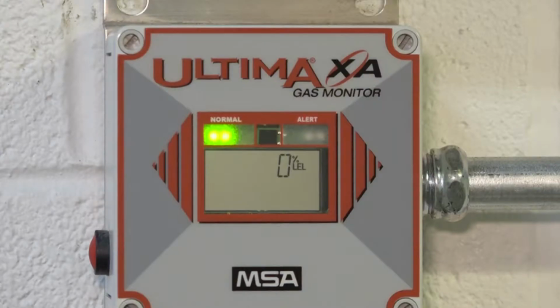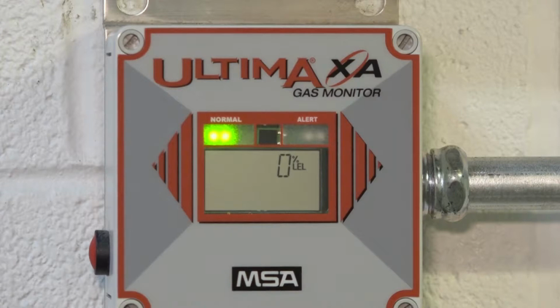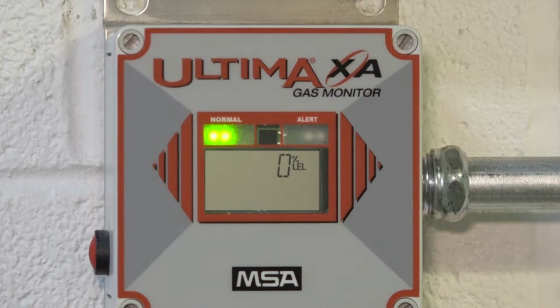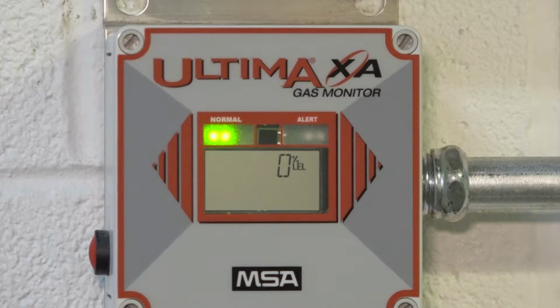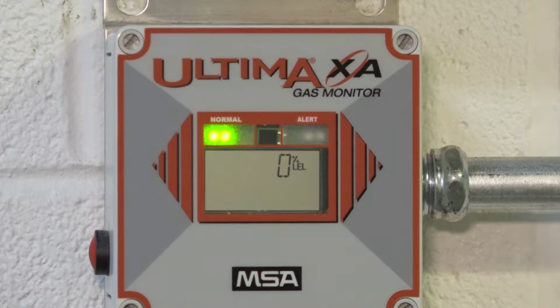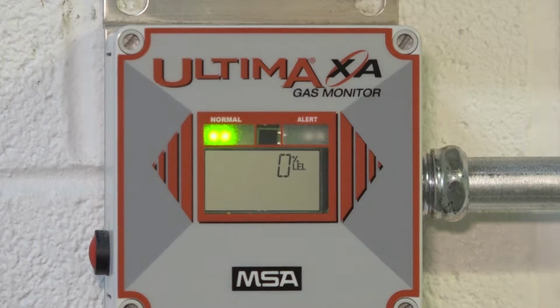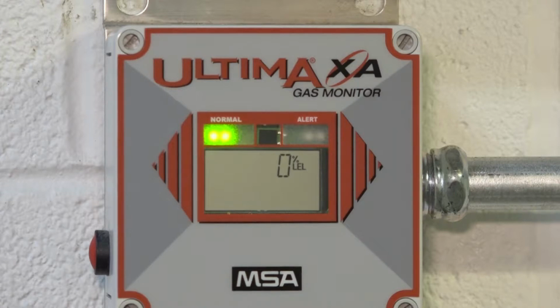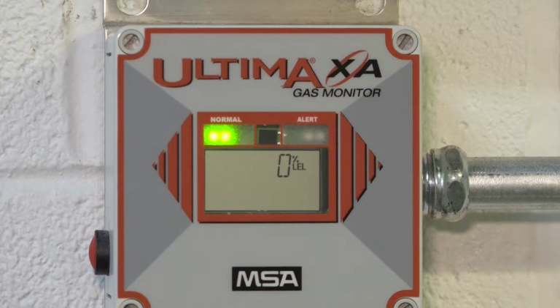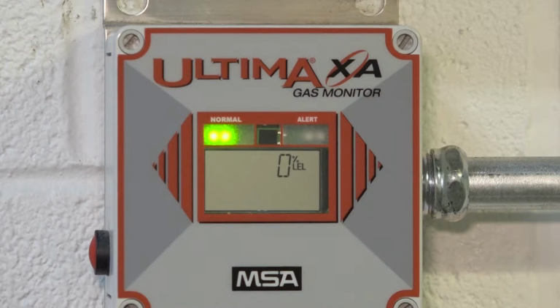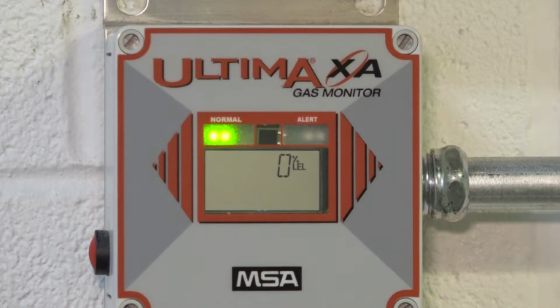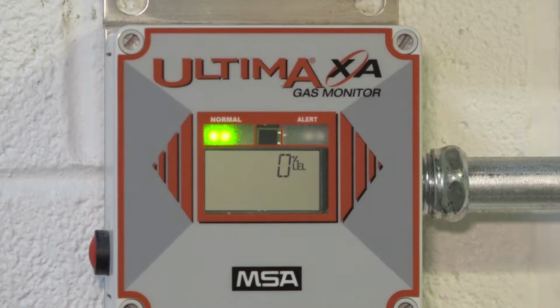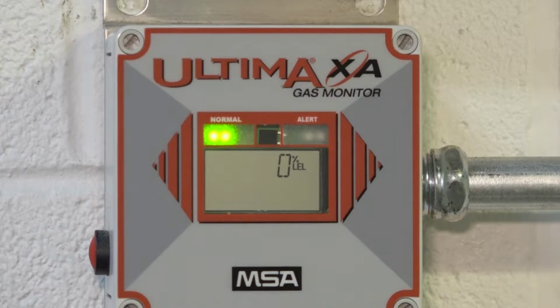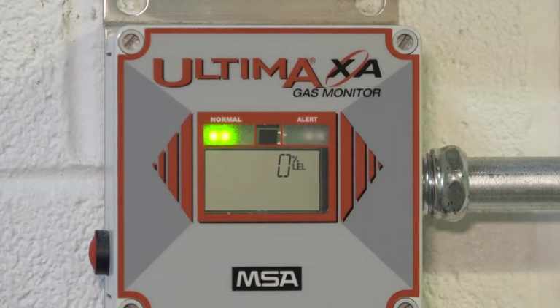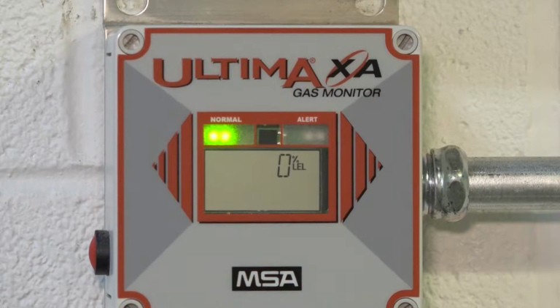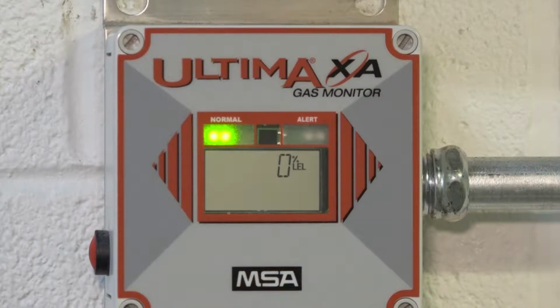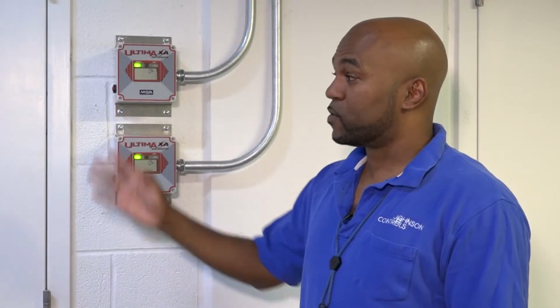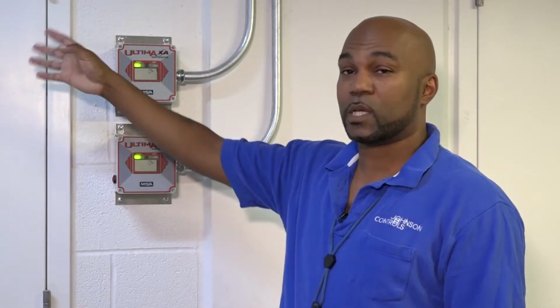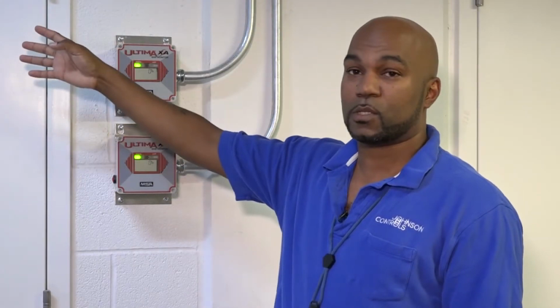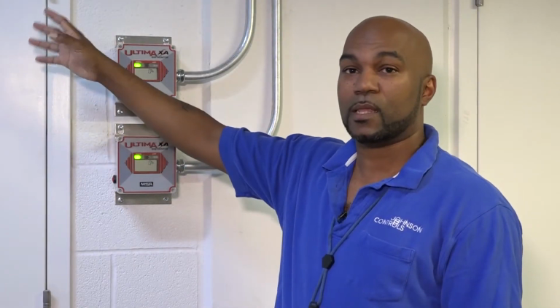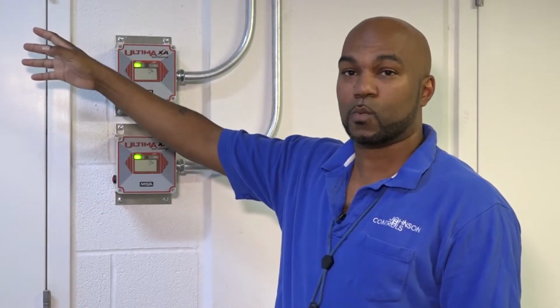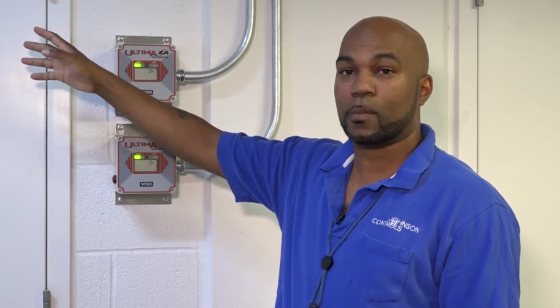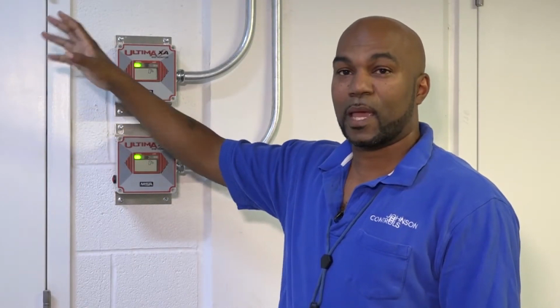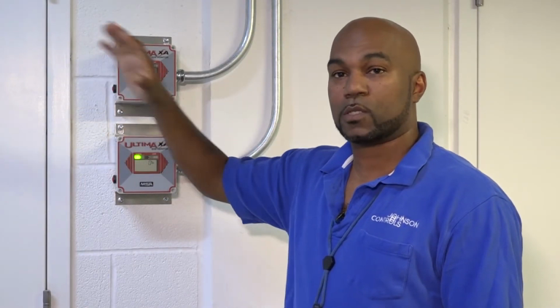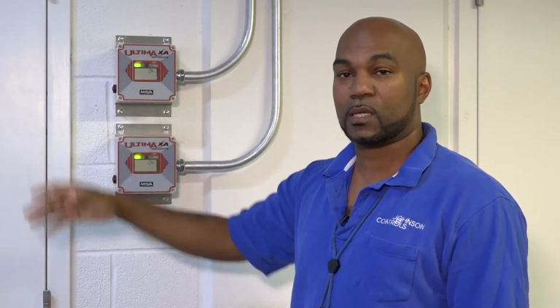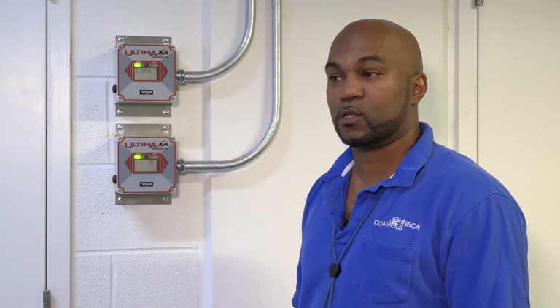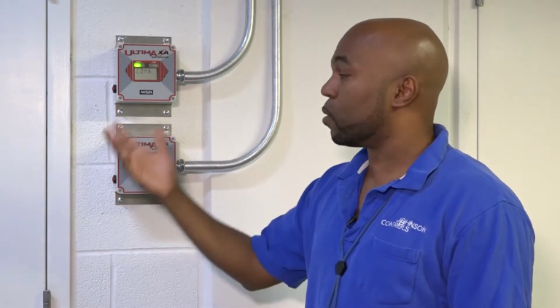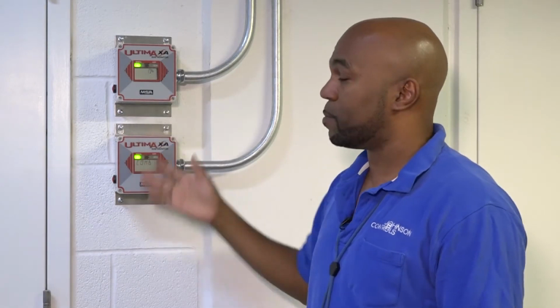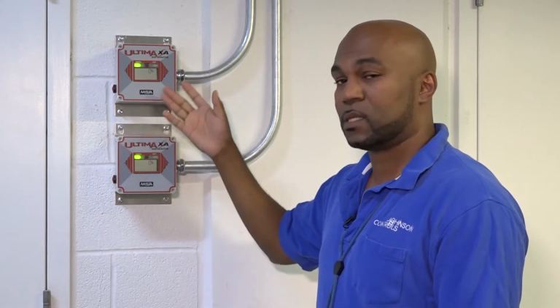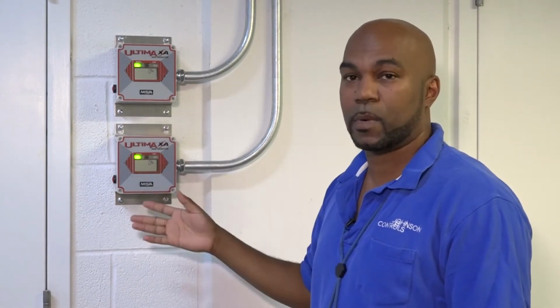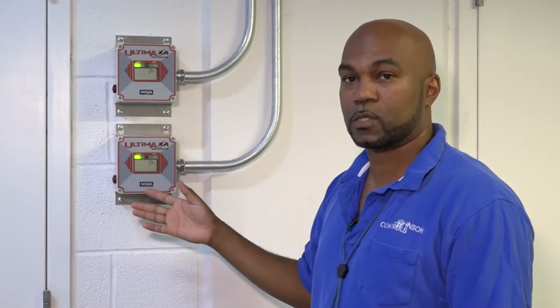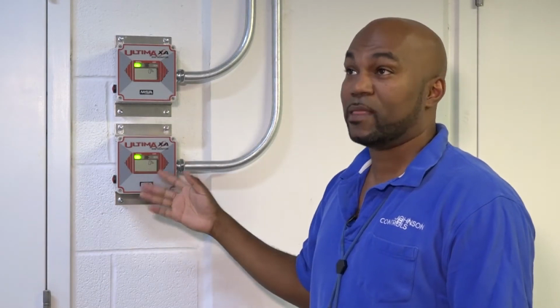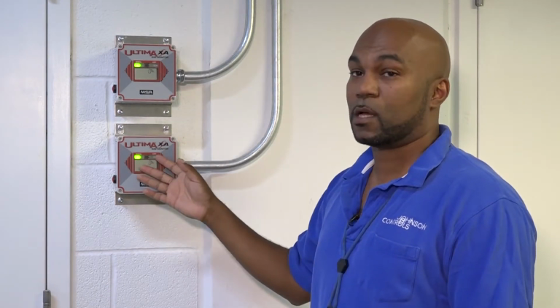Right now currently you have zero, which is typically what you would want to see in a normal situation. We have two sensors in this room that also detect the hydrogen that reports back to these monitors.